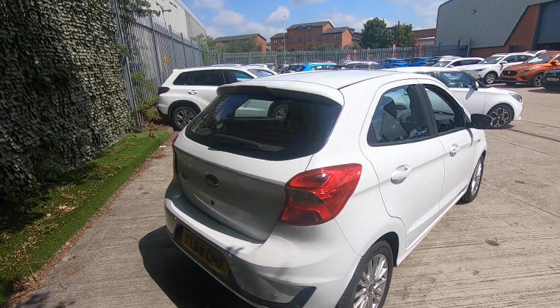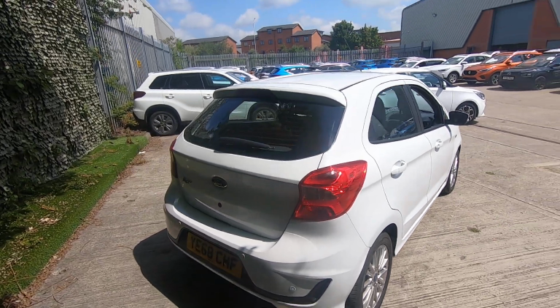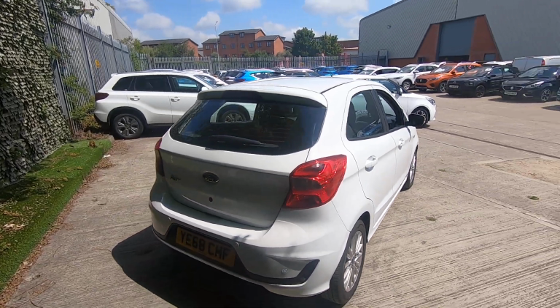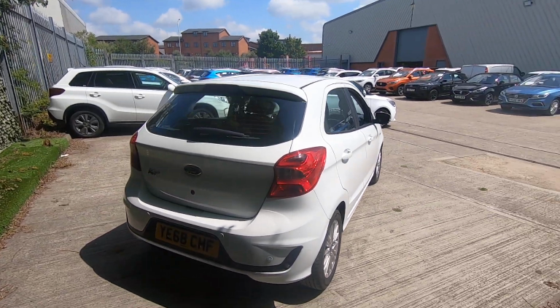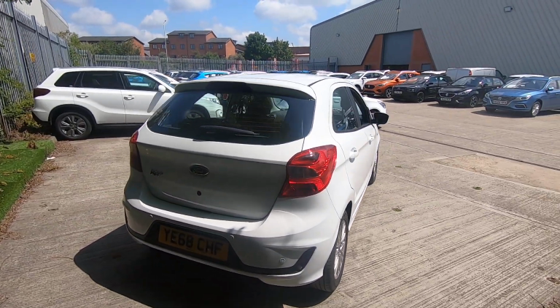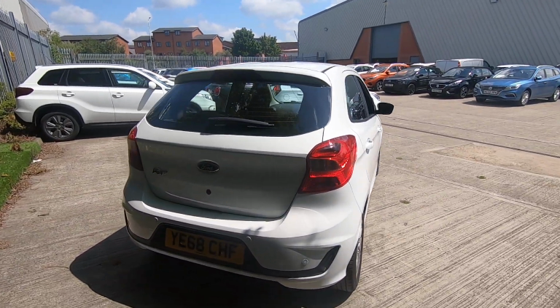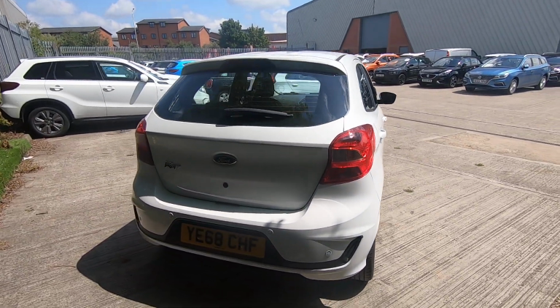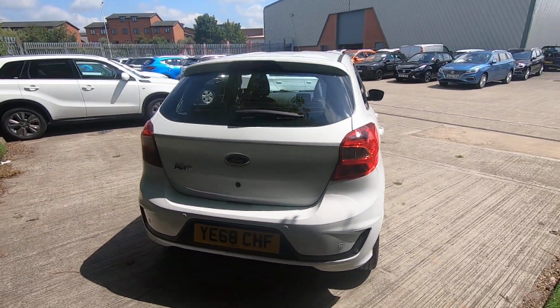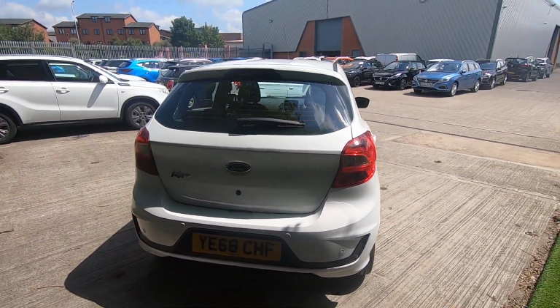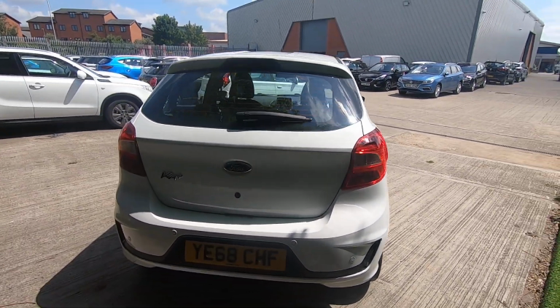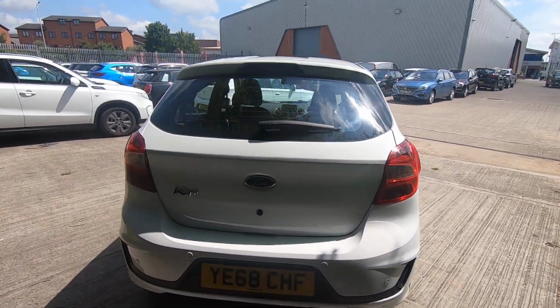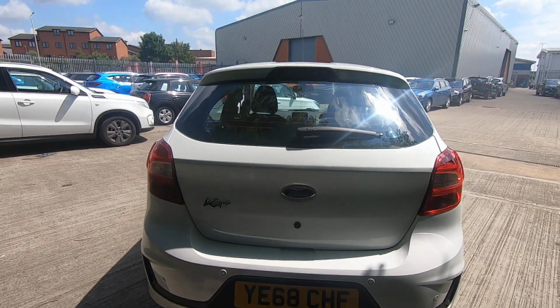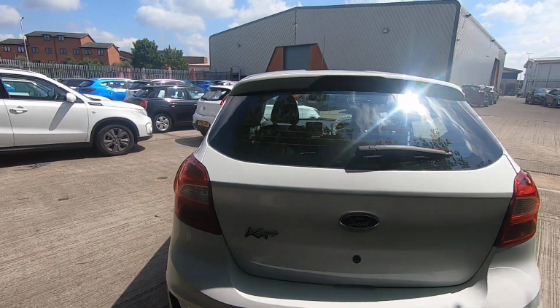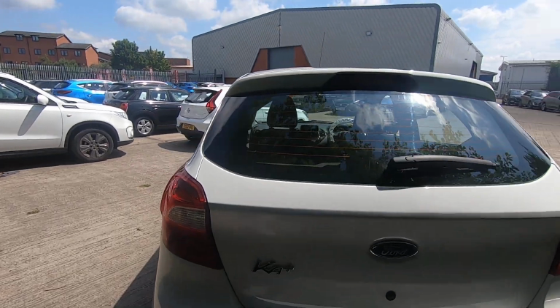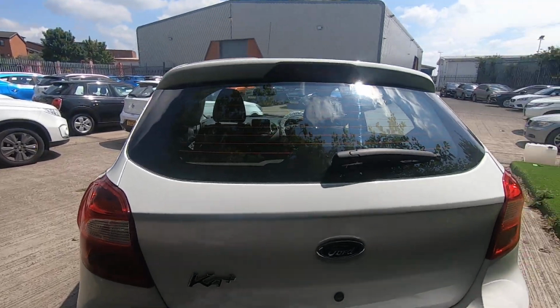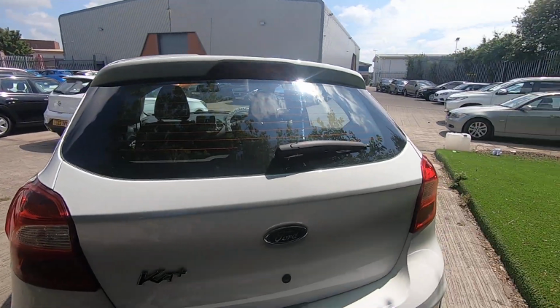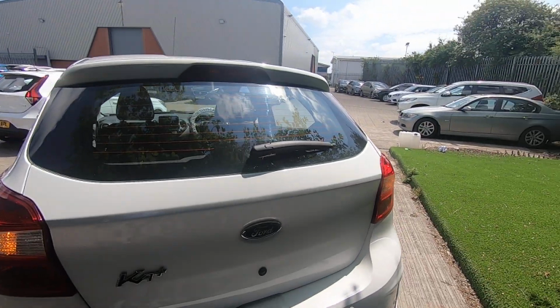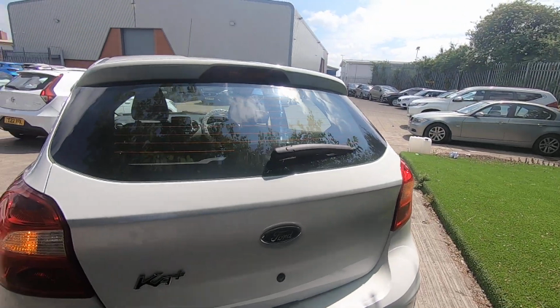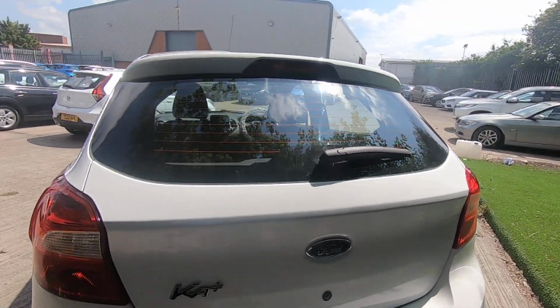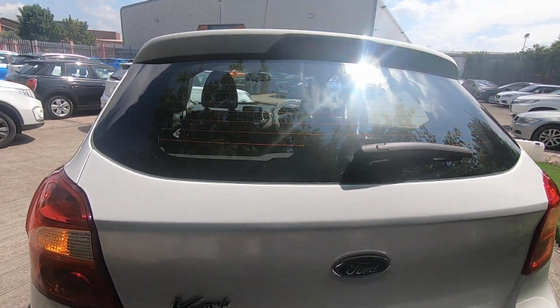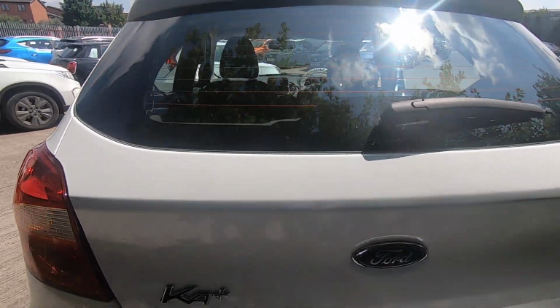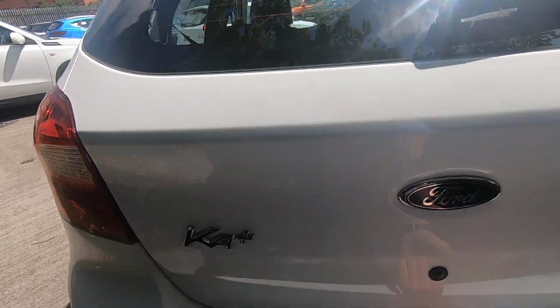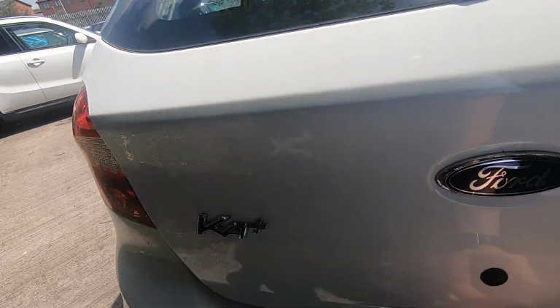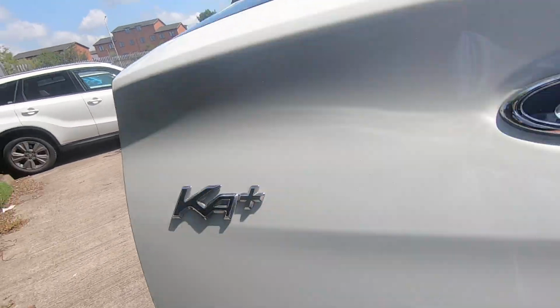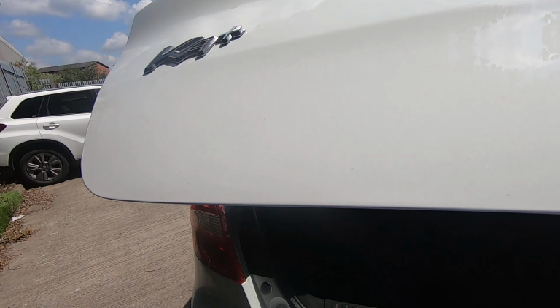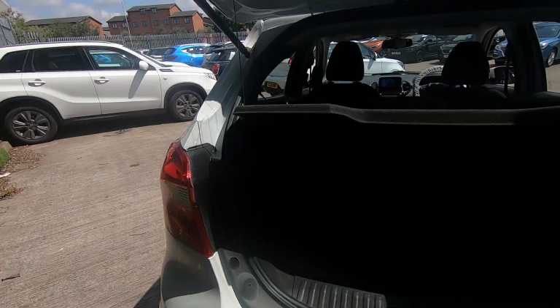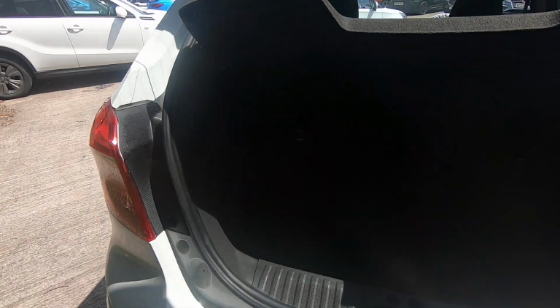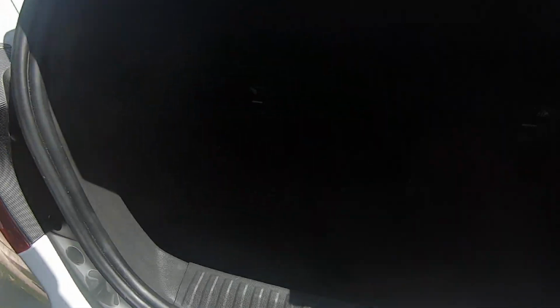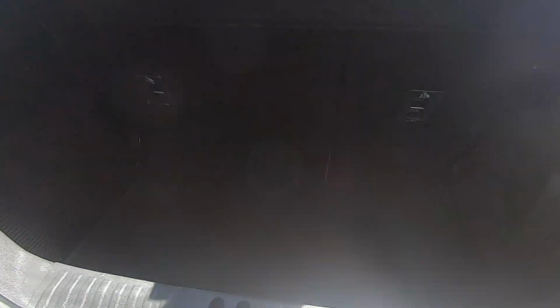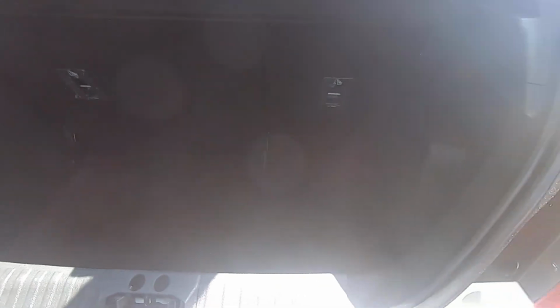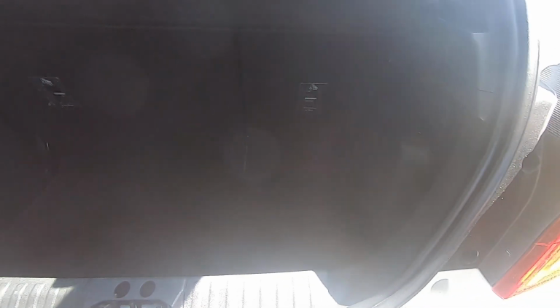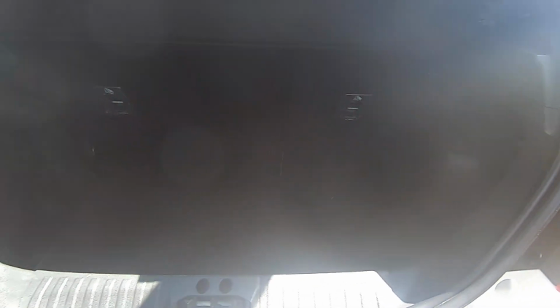We've had a few of them now, they don't seem to hang about. We've got all your parking sensors there. Decent sized boot — it's obviously a lot bigger than a normal standard Ka.